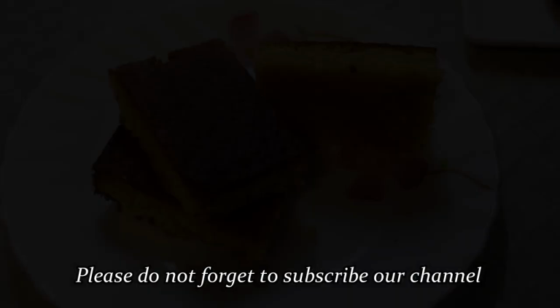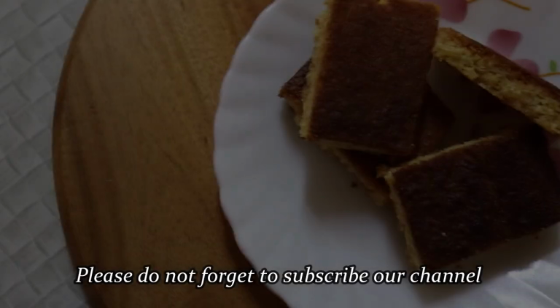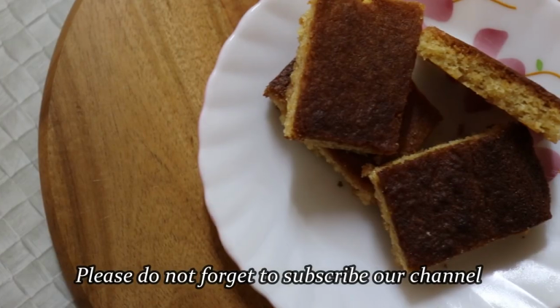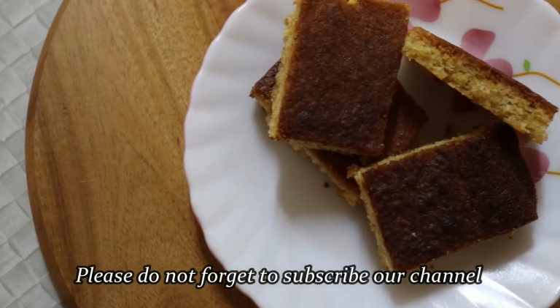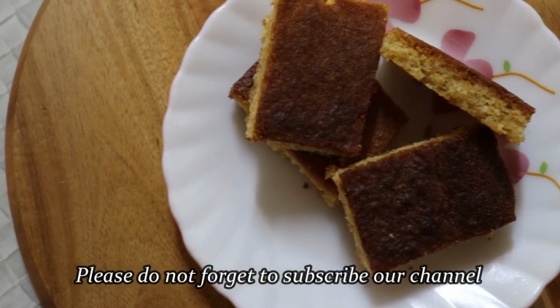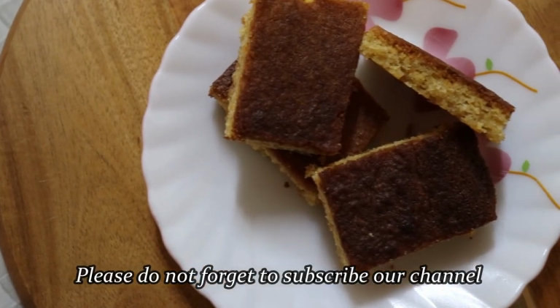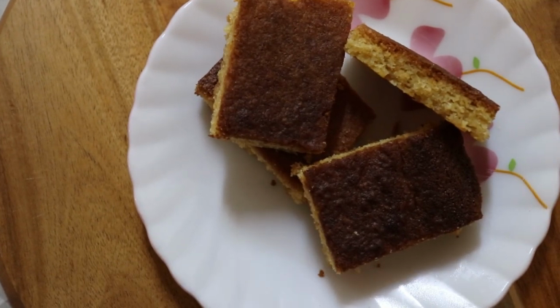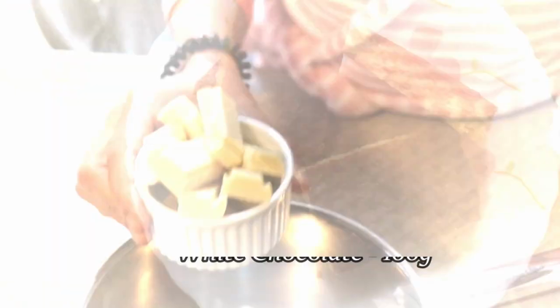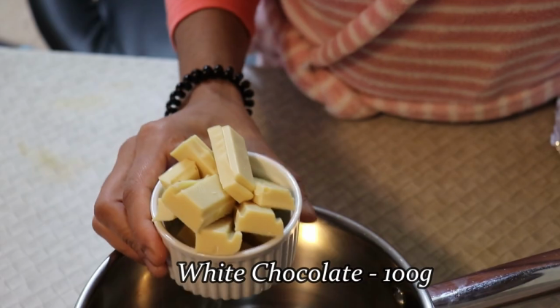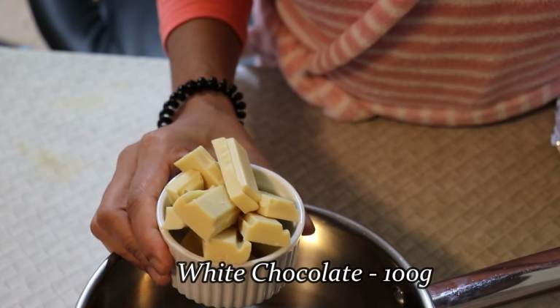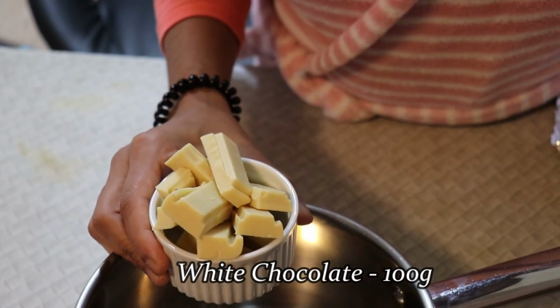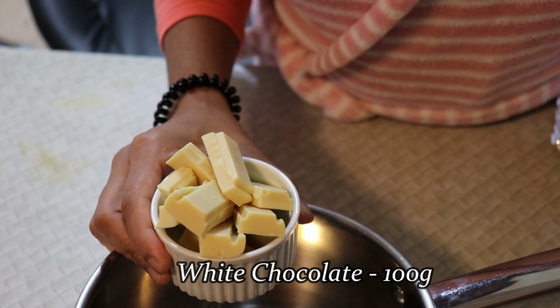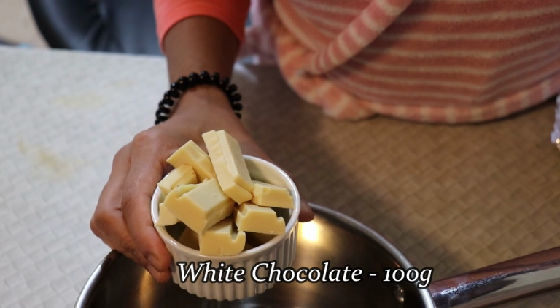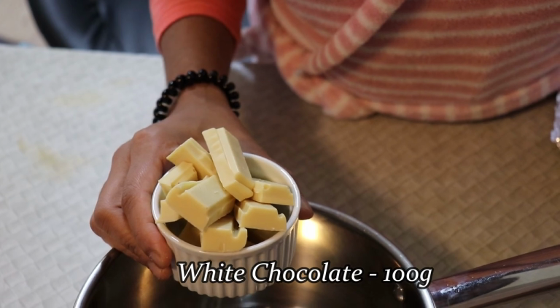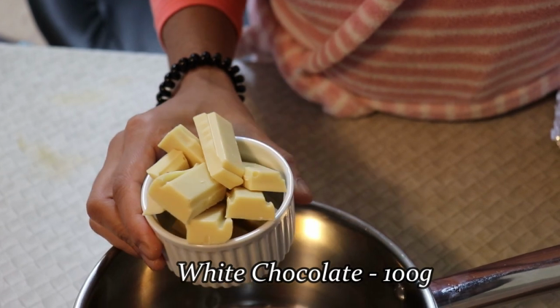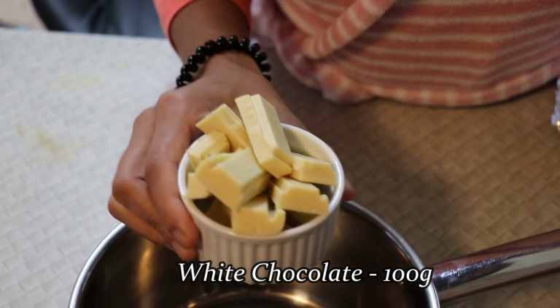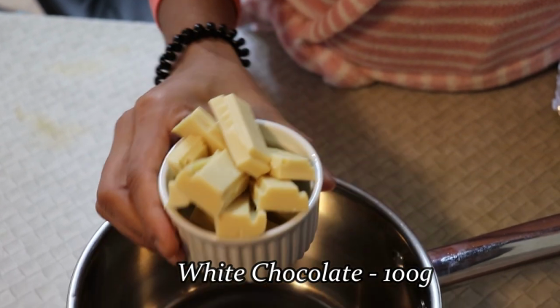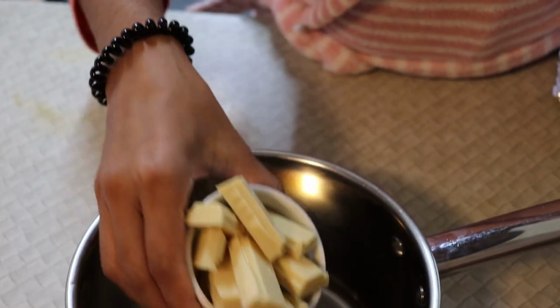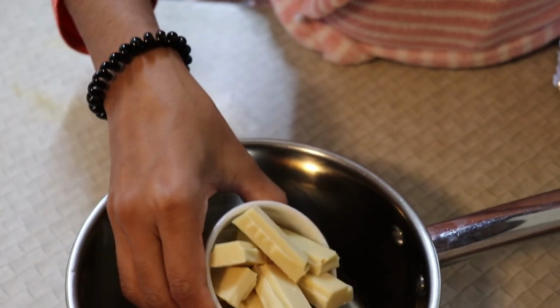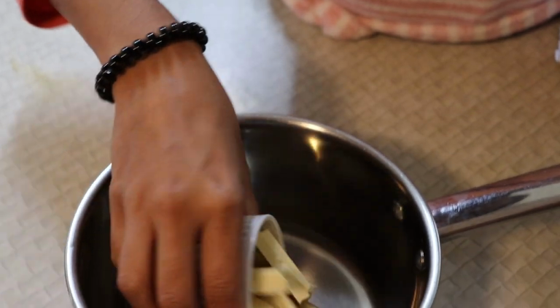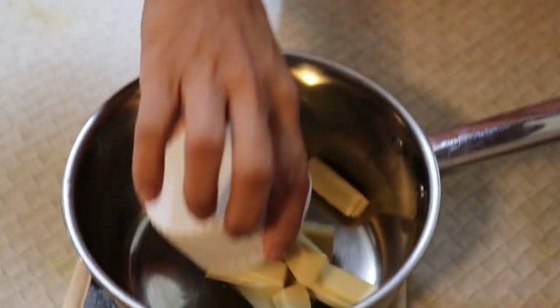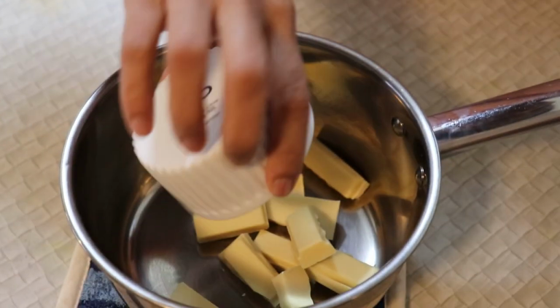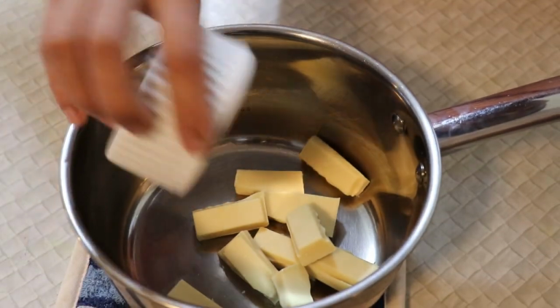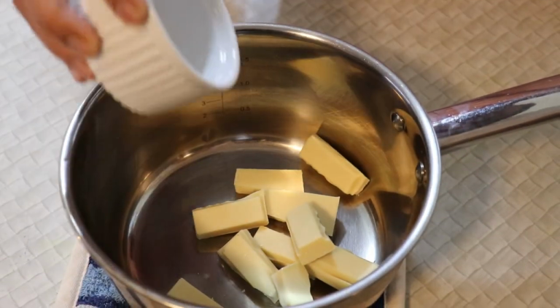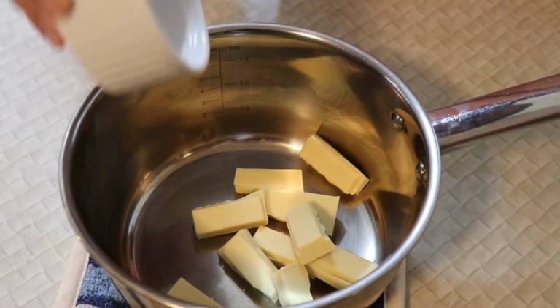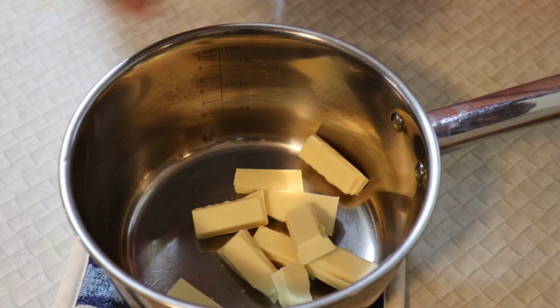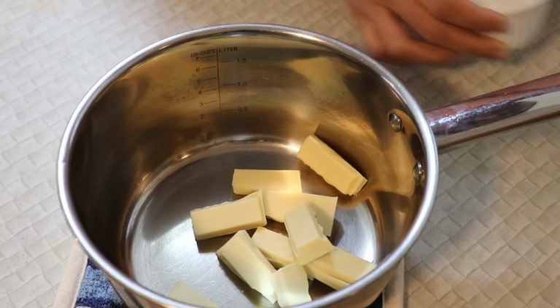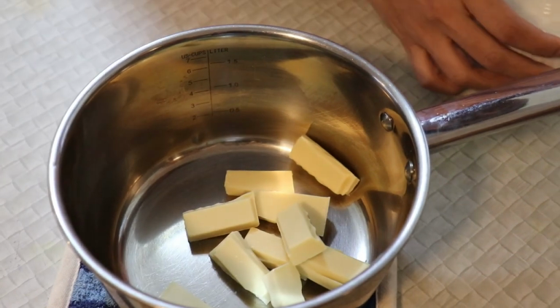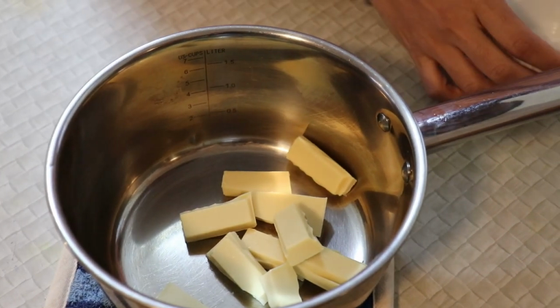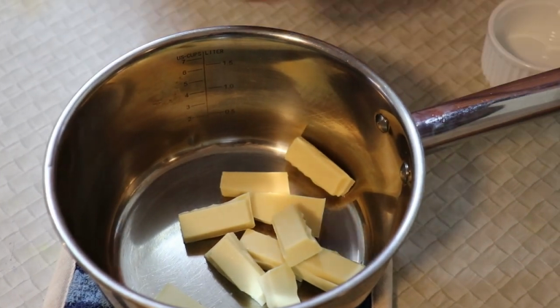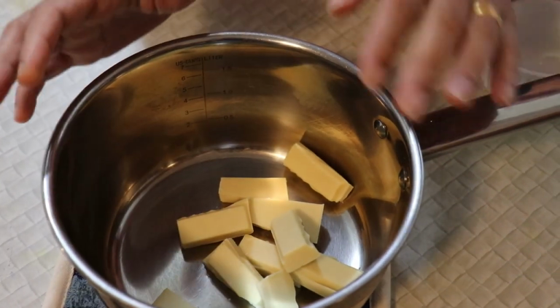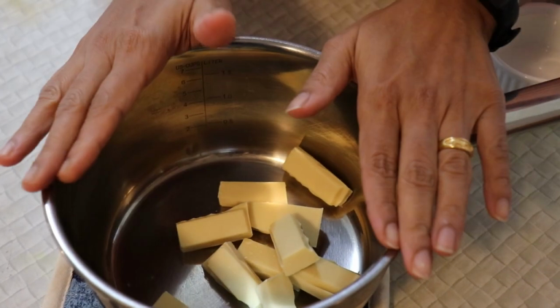Let's add this white chocolate. 100 grams of white chocolate. 100 grams of butter. 2 grams of butter.